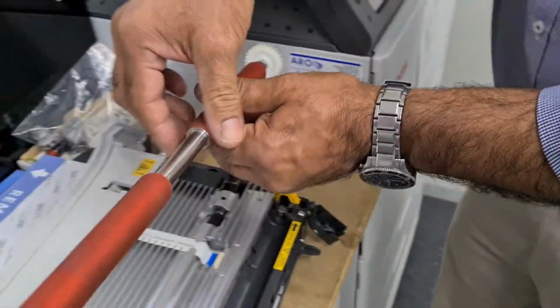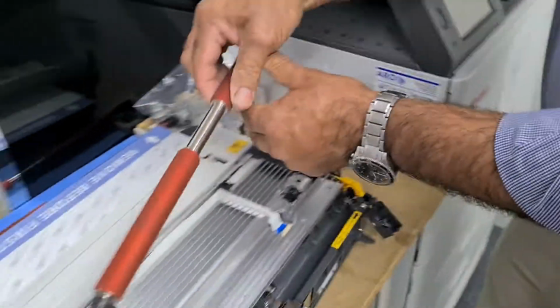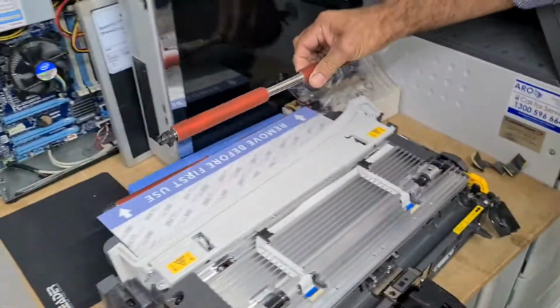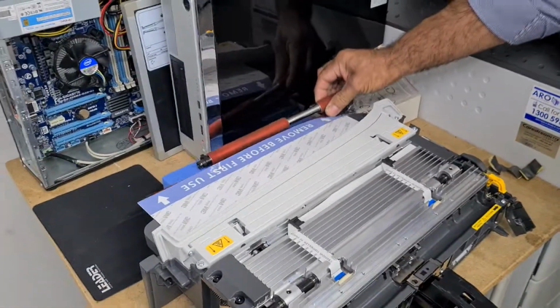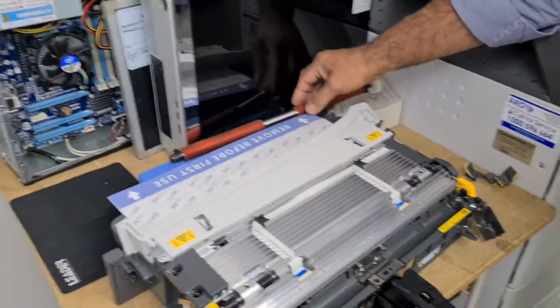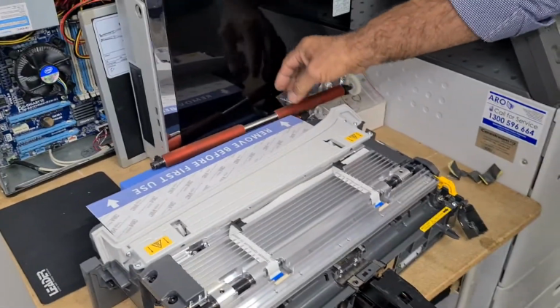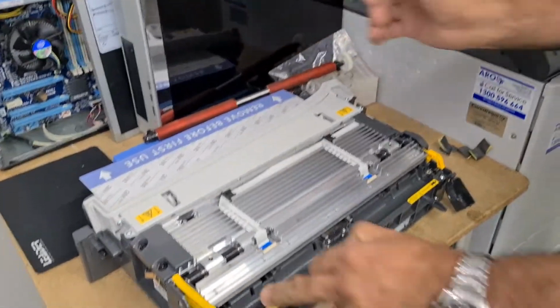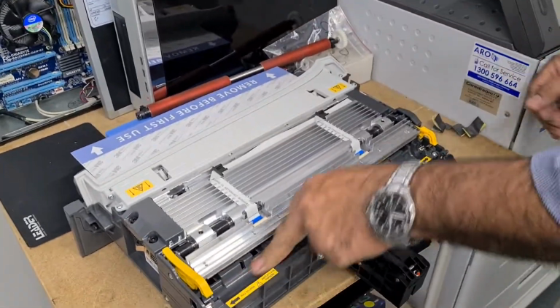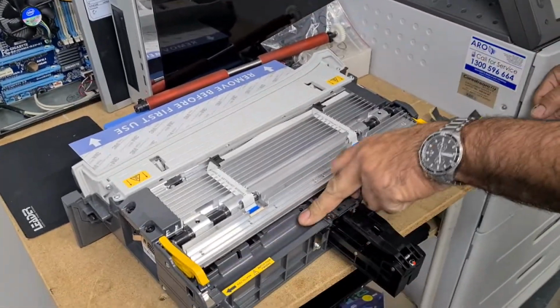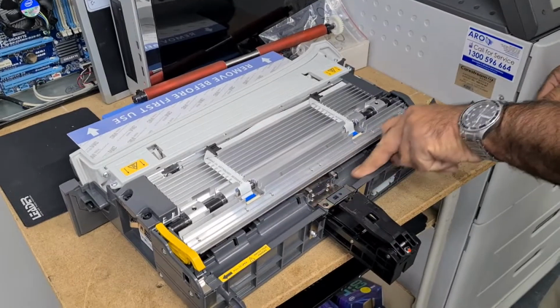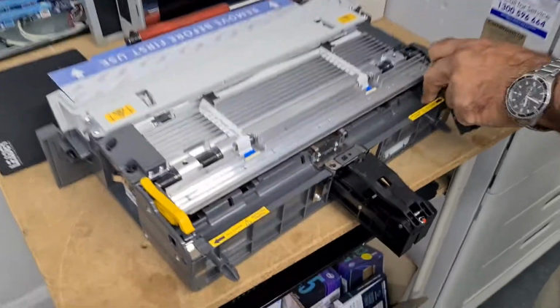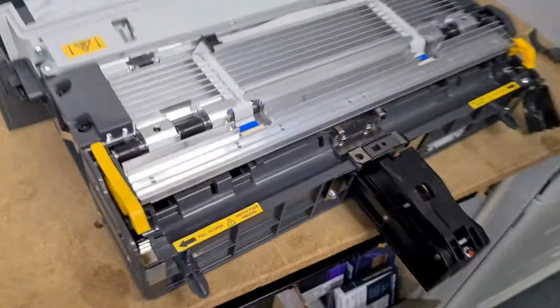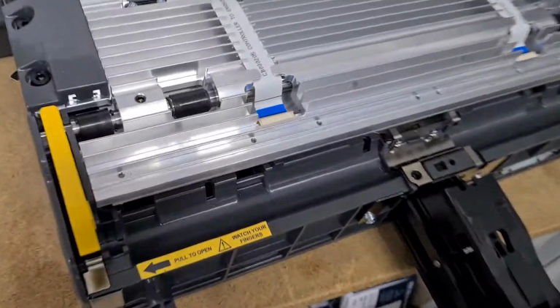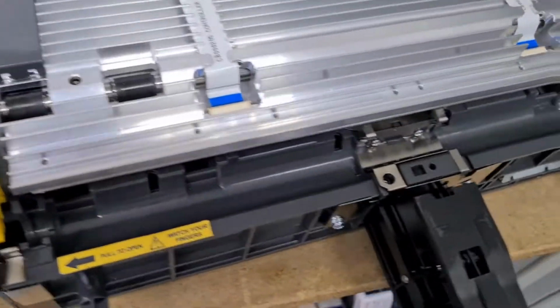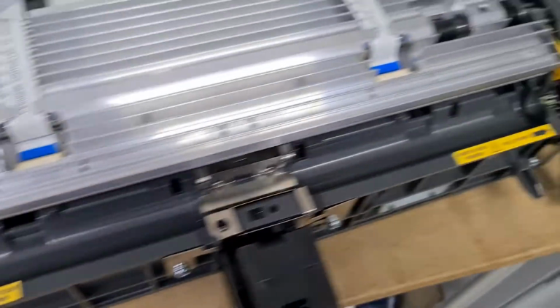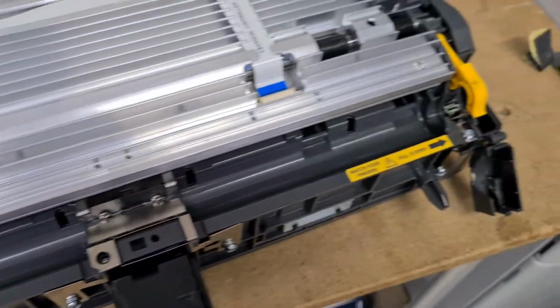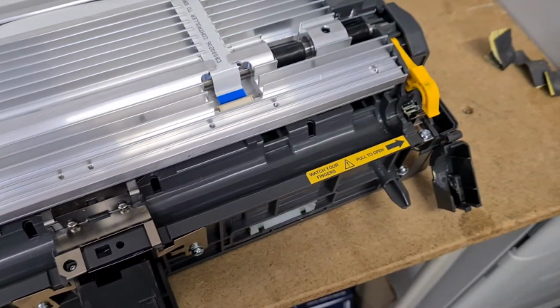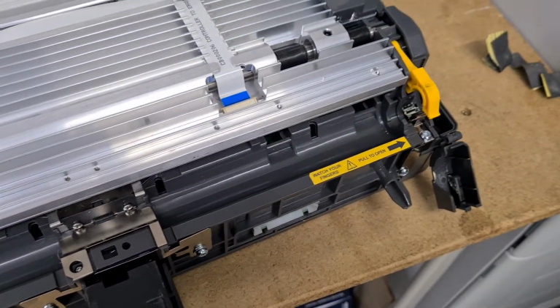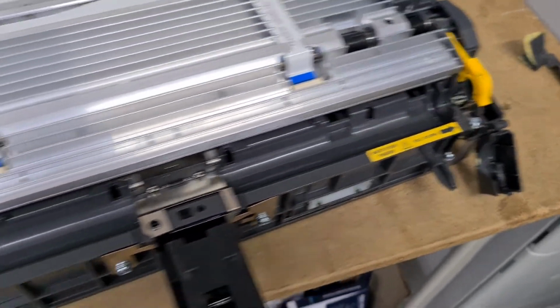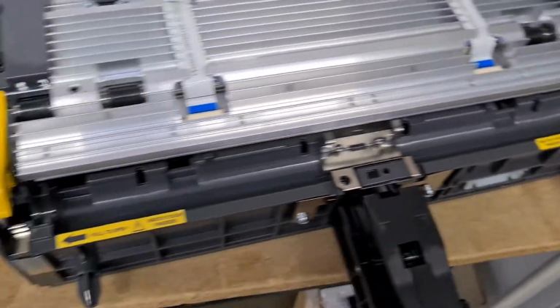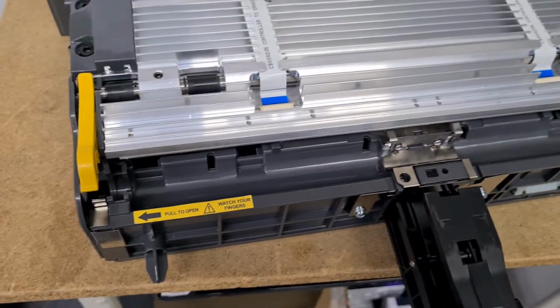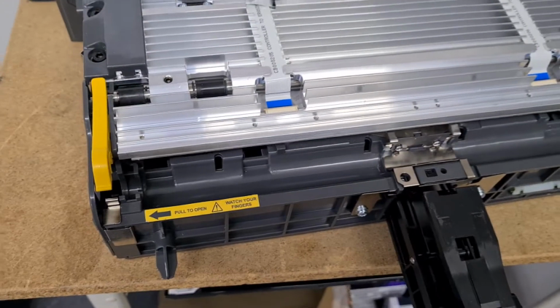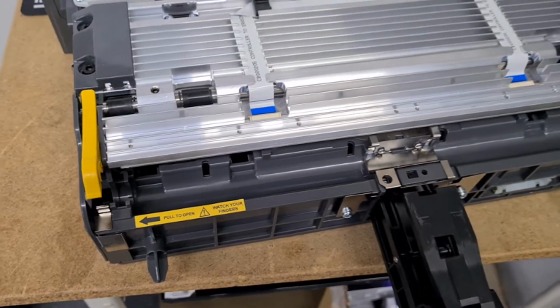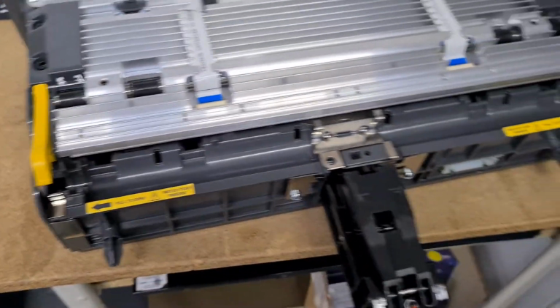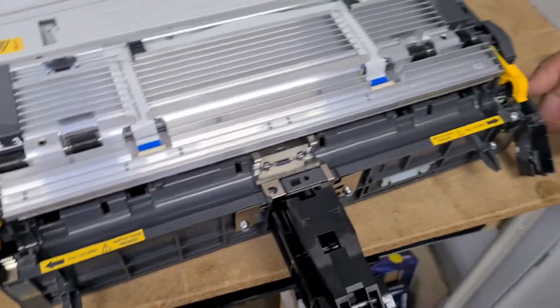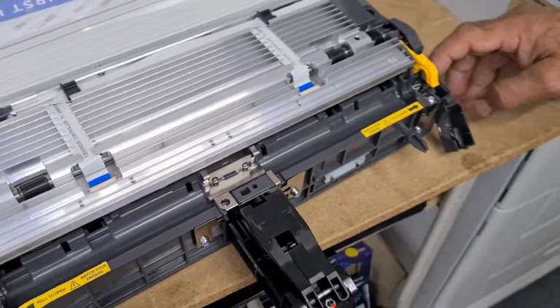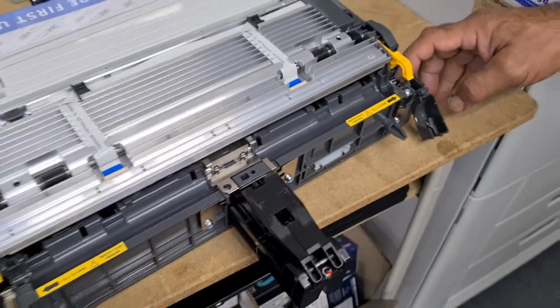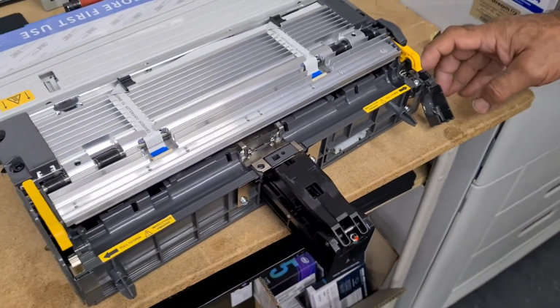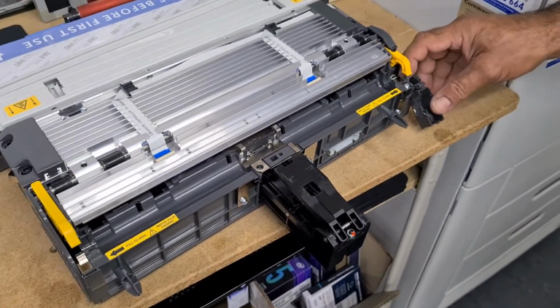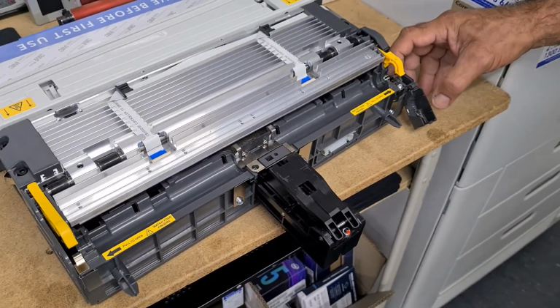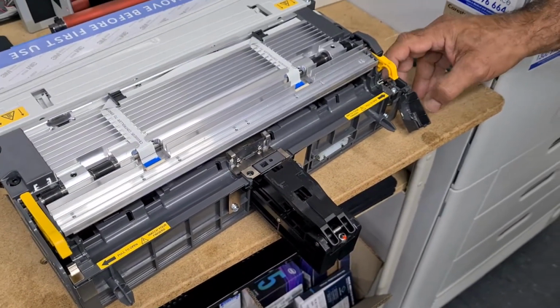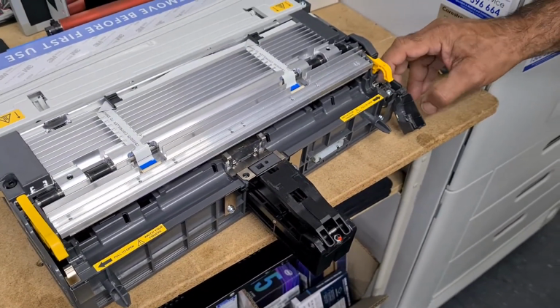So you can now manually clean those rollers and then just reverse the process to put it all back together again. Keep in mind that this channel down the bottom may have grit or stuff in there that could jam the roller — it needs to be cleaned out underneath as well.